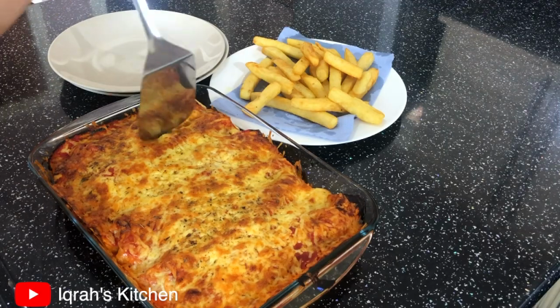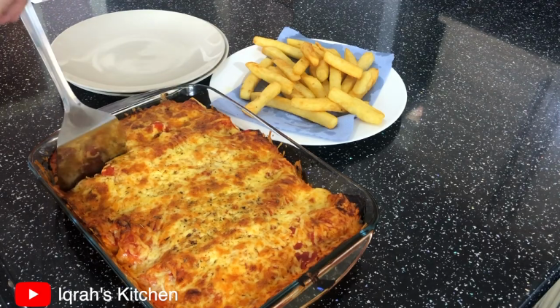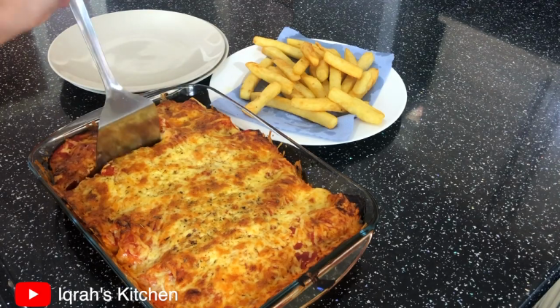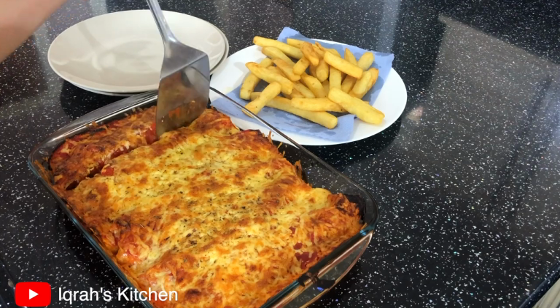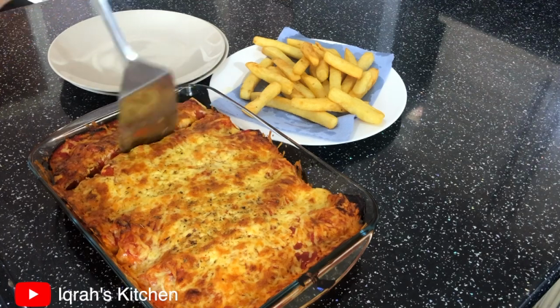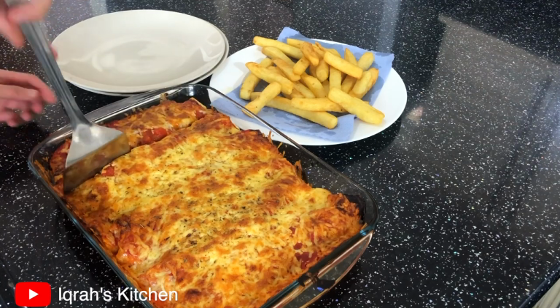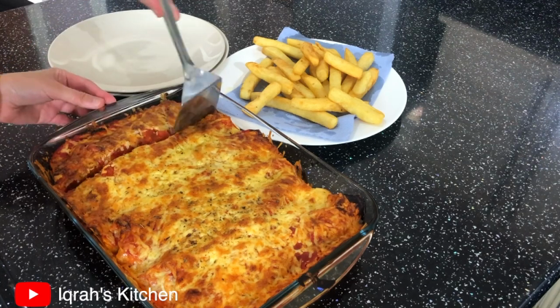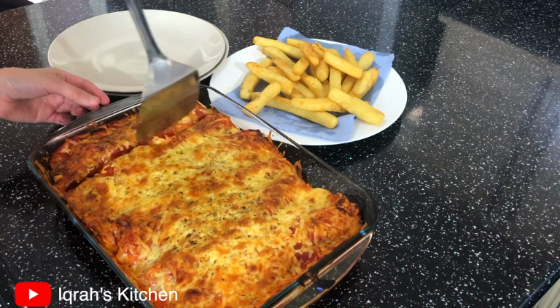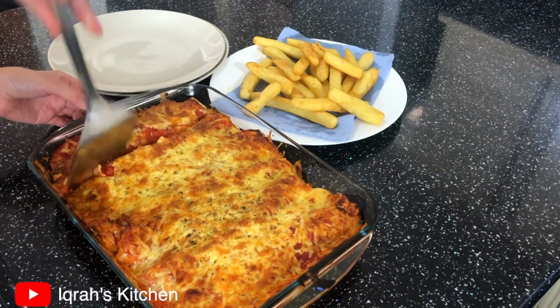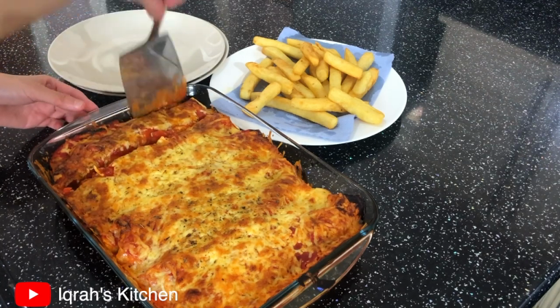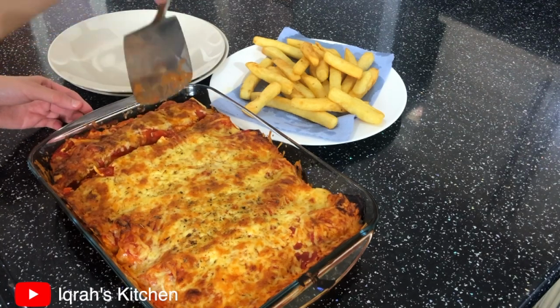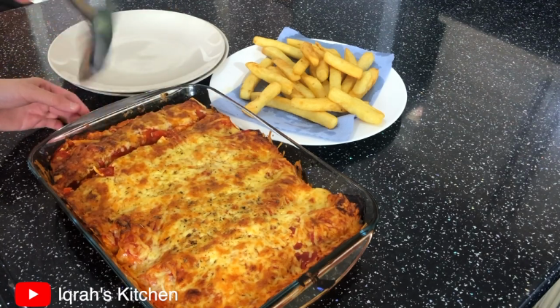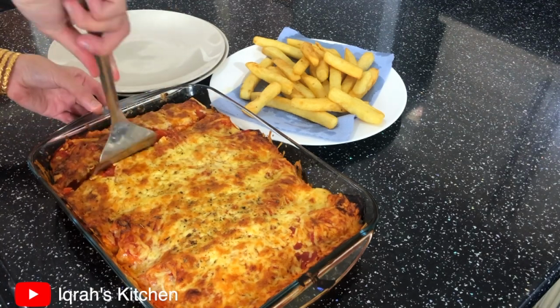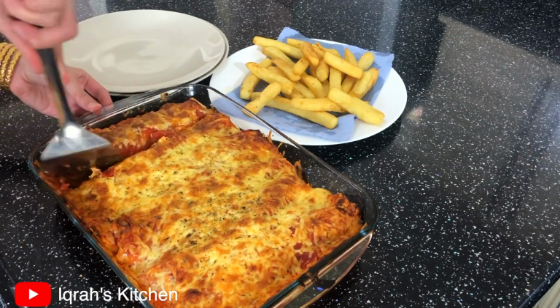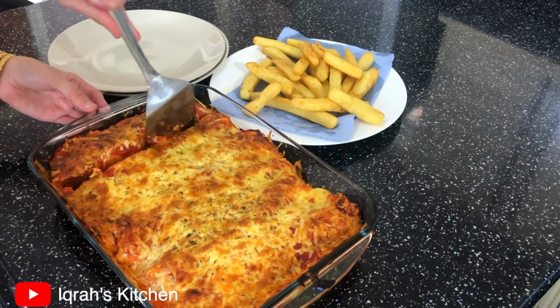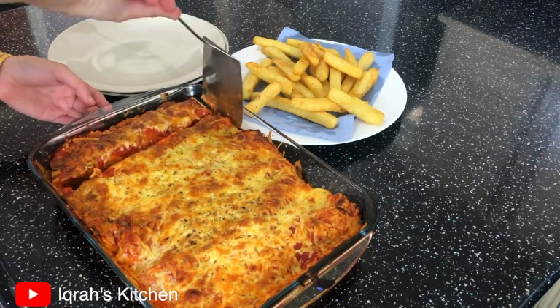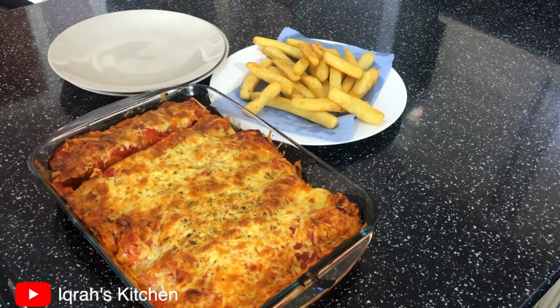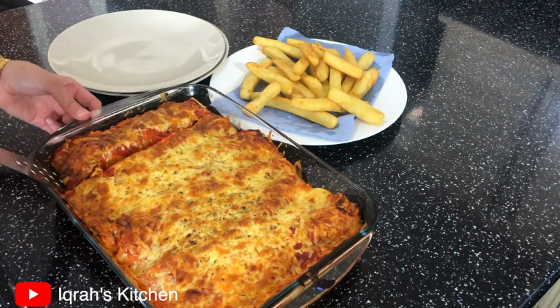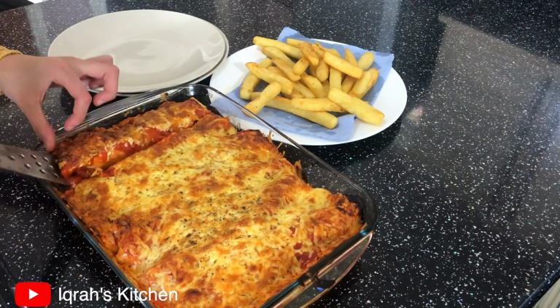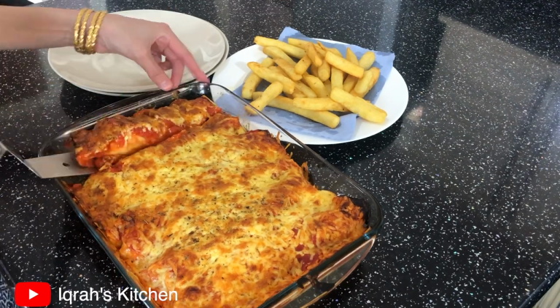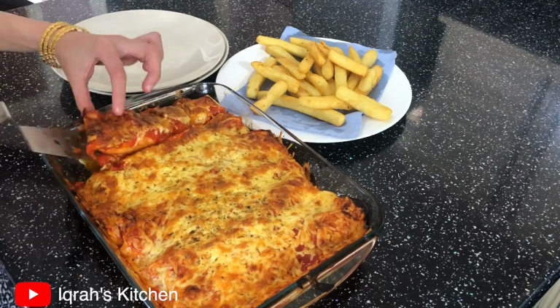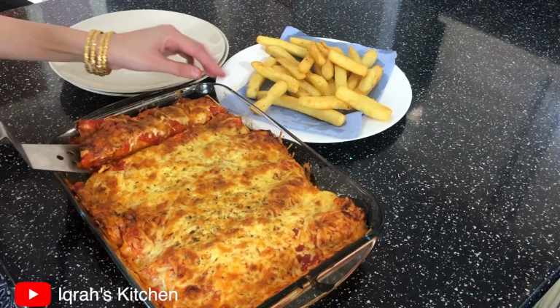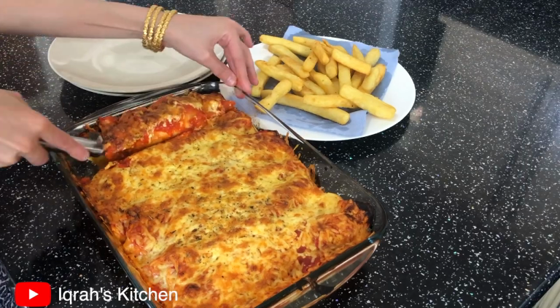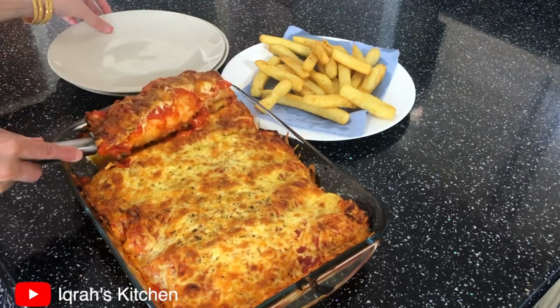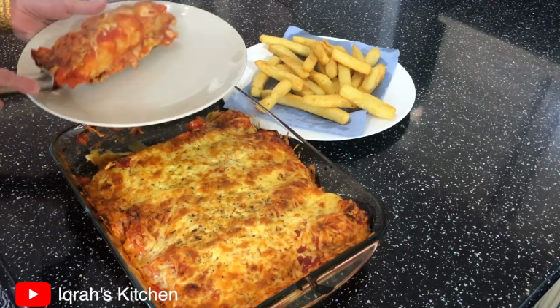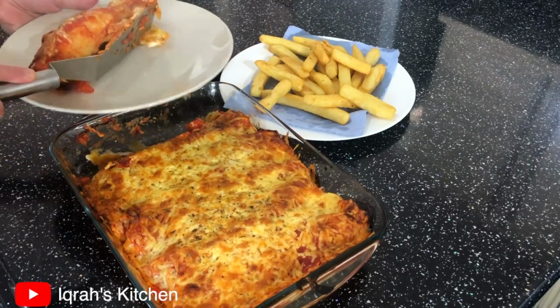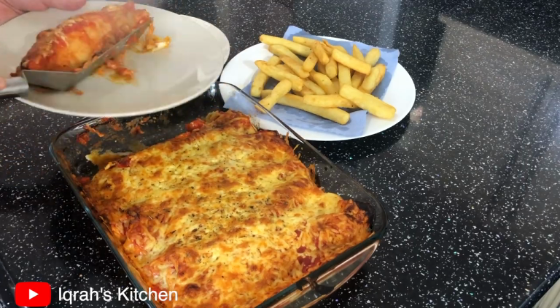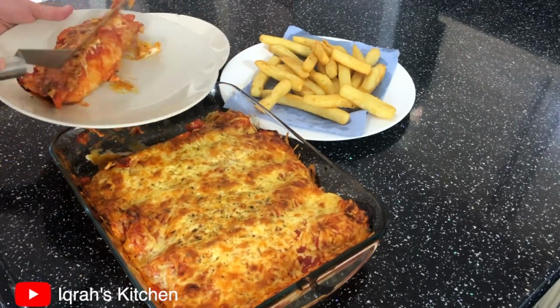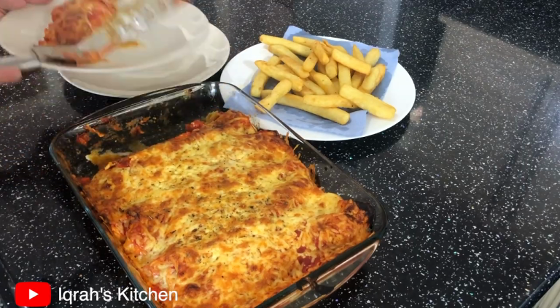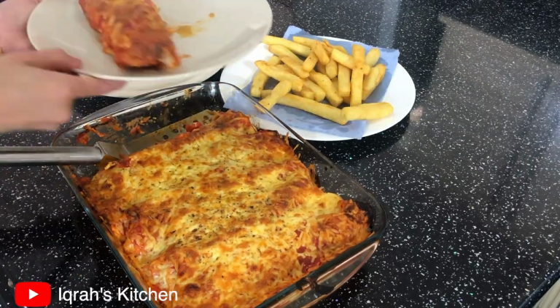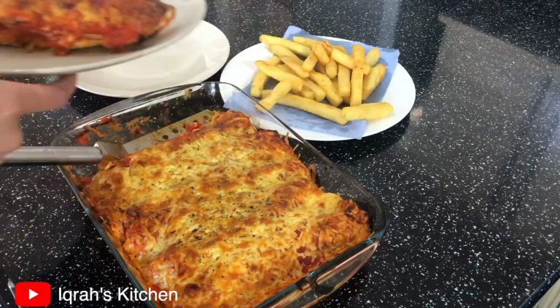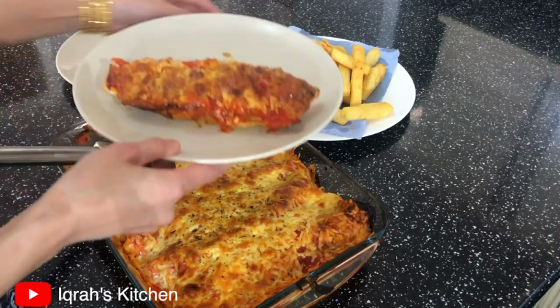After 20 minutes in the oven, the enchiladas are done! I'm serving mine with chunky chips, but you can serve with whatever side dish you like, or enjoy the enchiladas on their own.